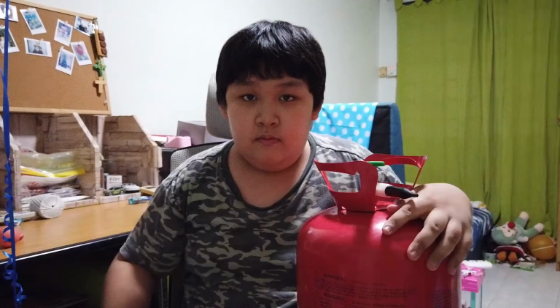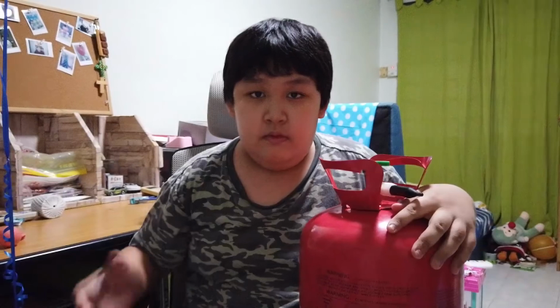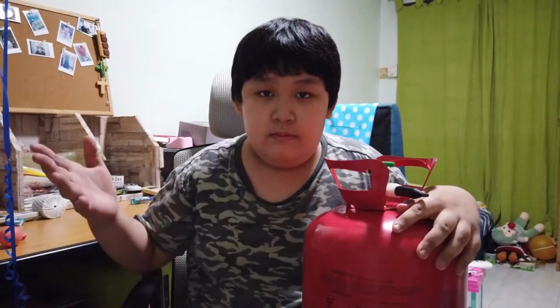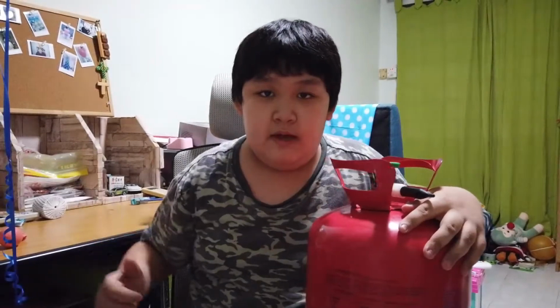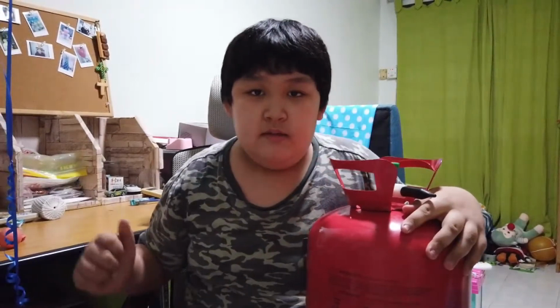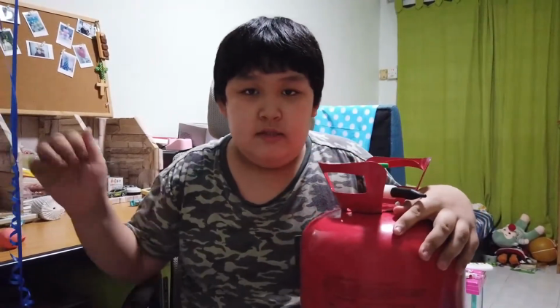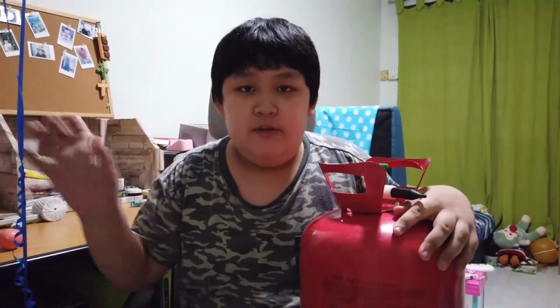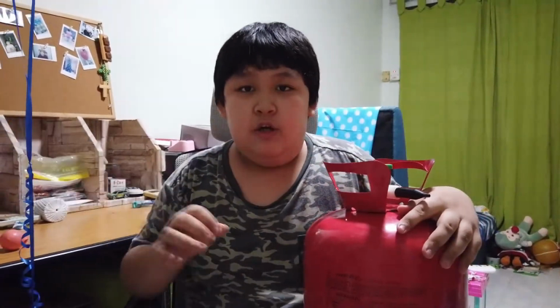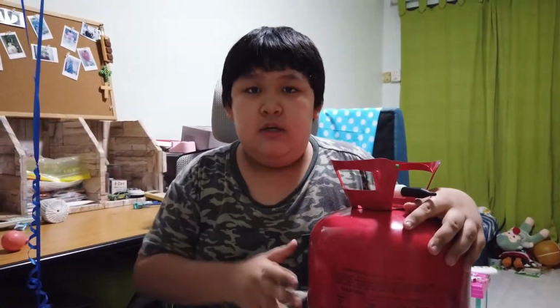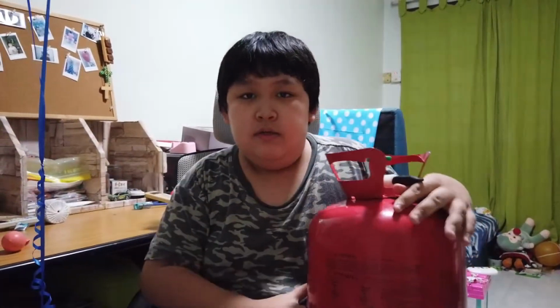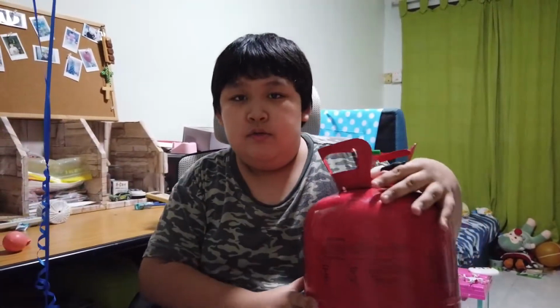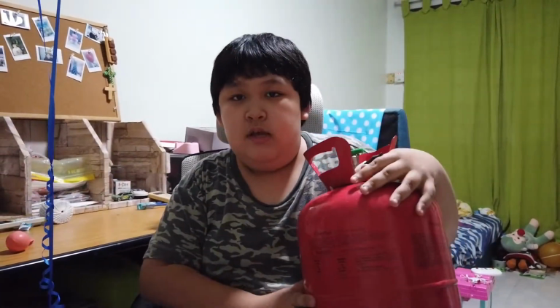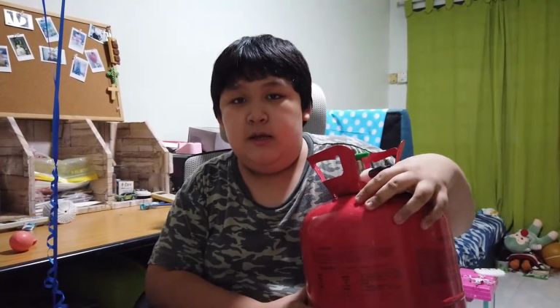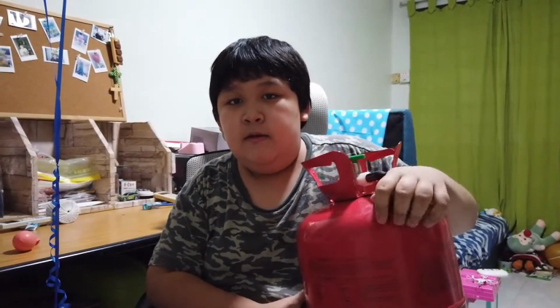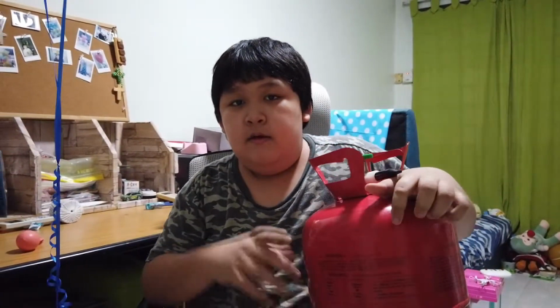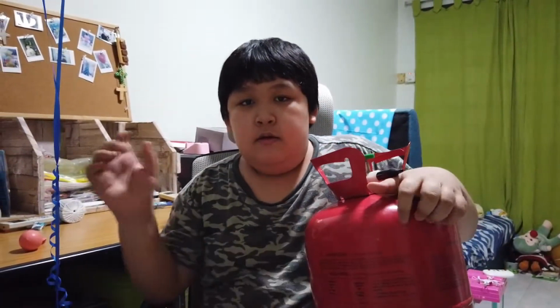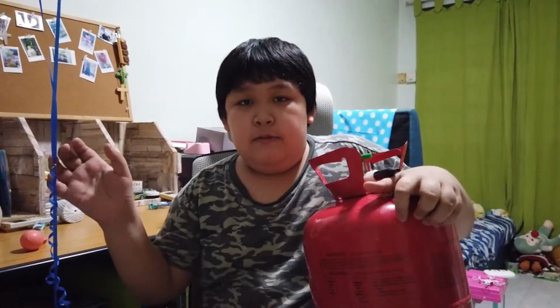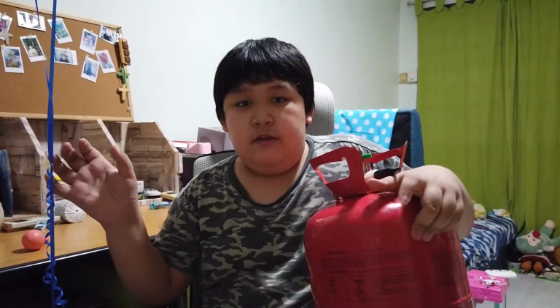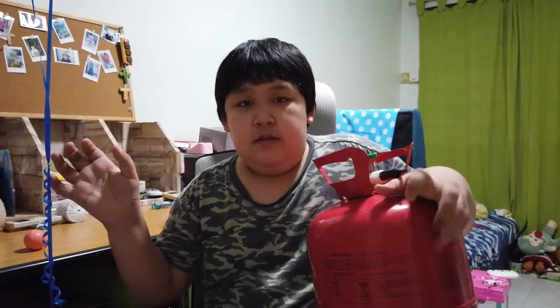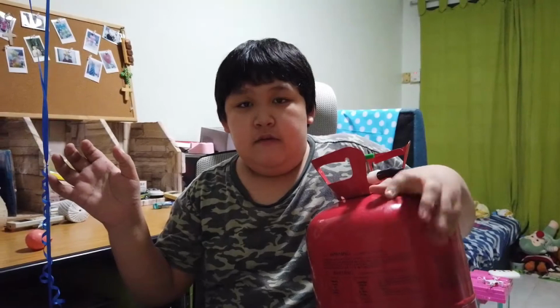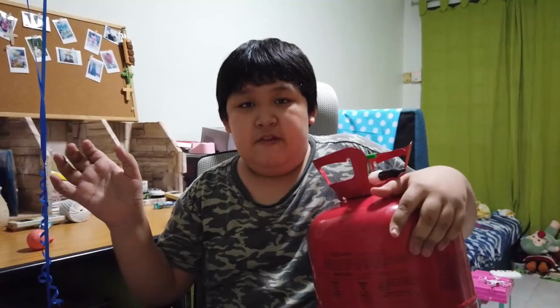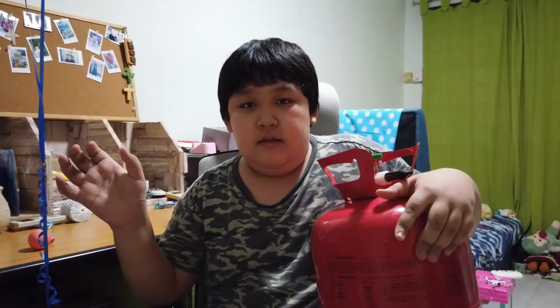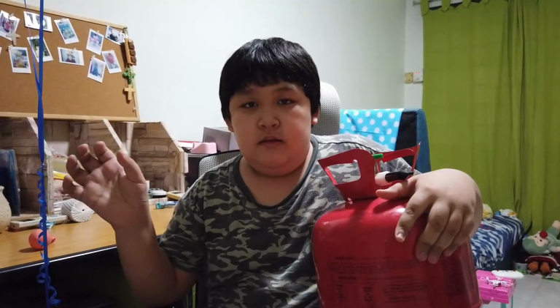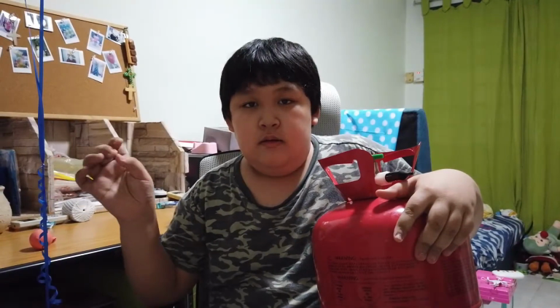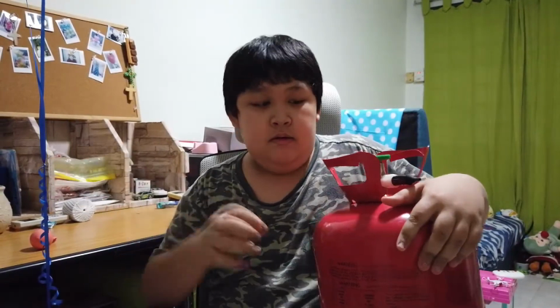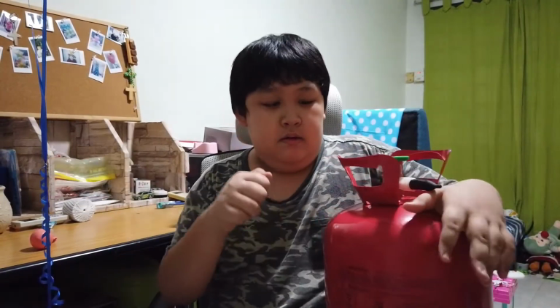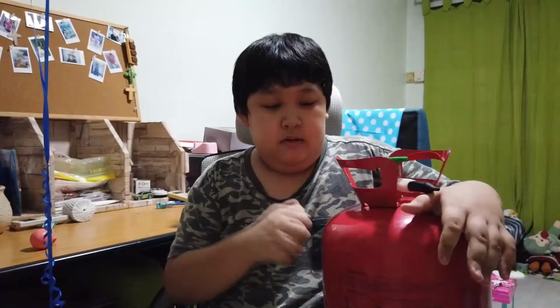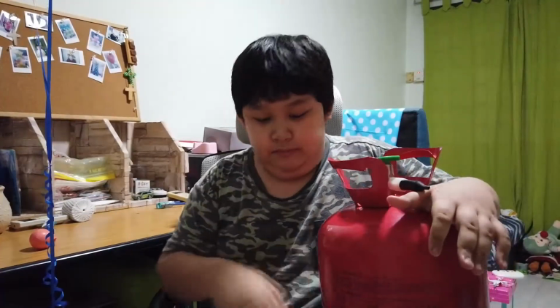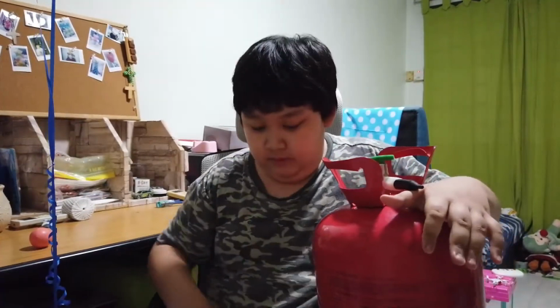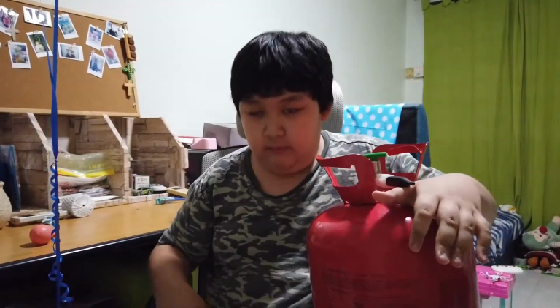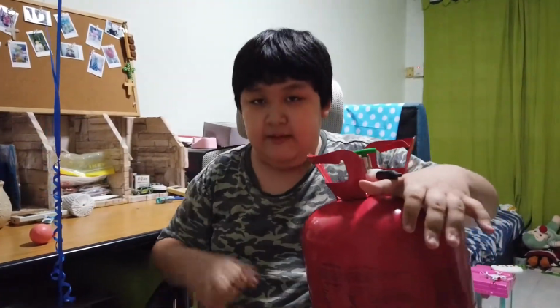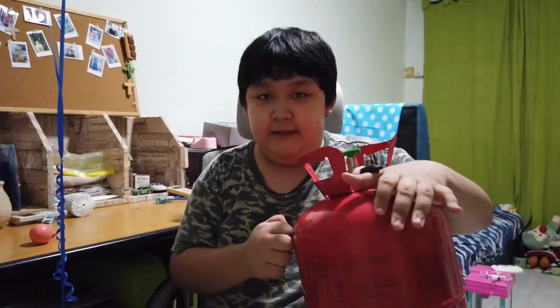What's up guys, it's Jason's Balloon Corner here. Today I'm going to teach you how to inflate a balloon with helium.